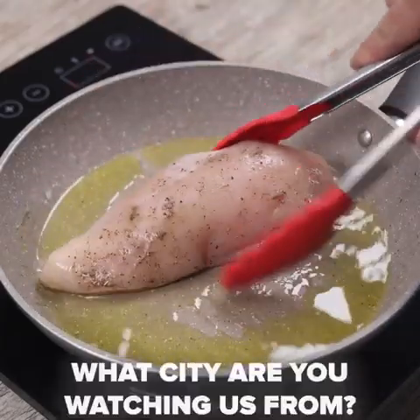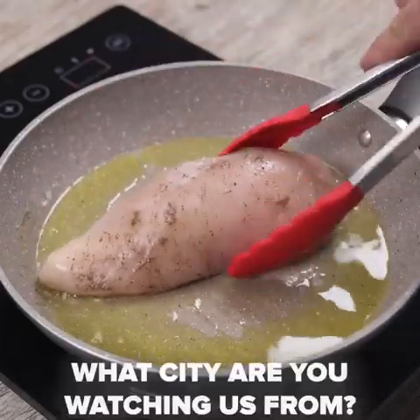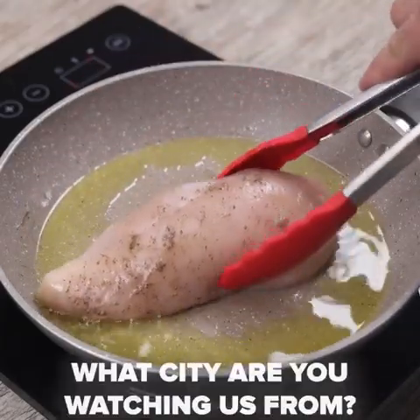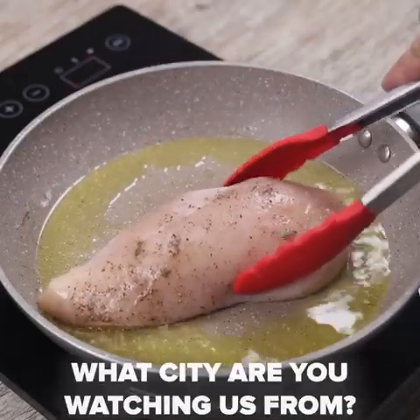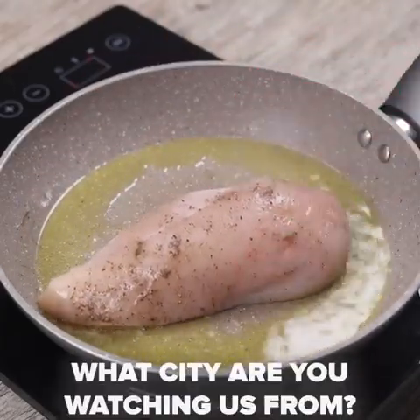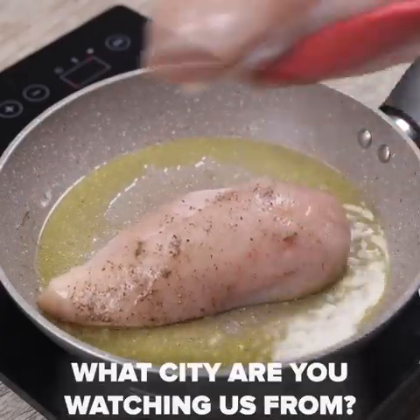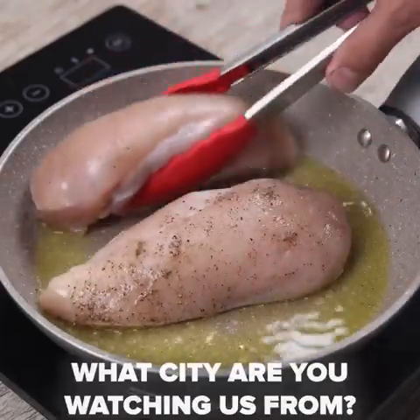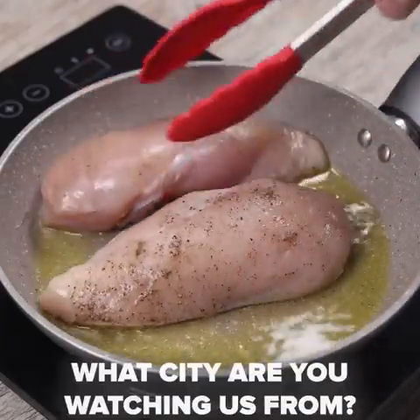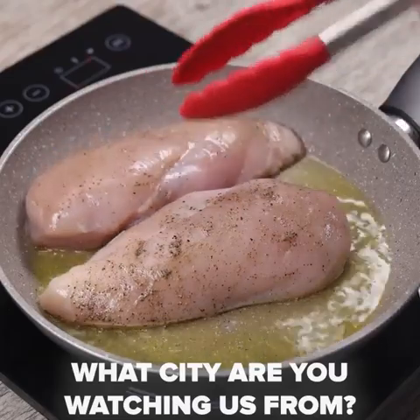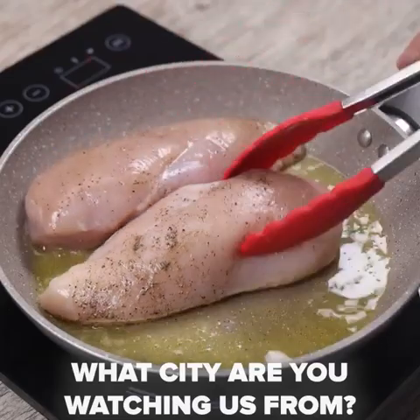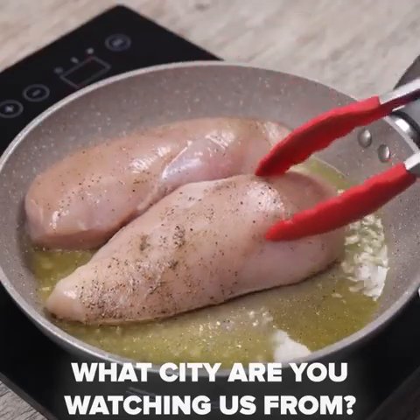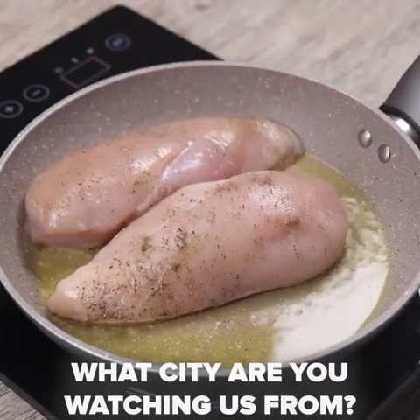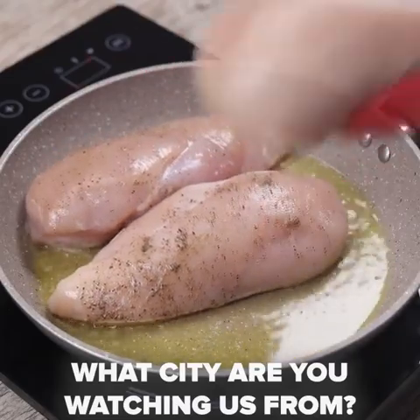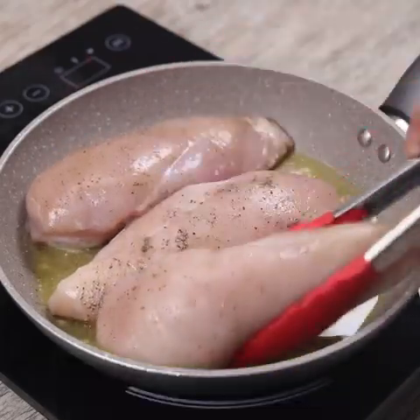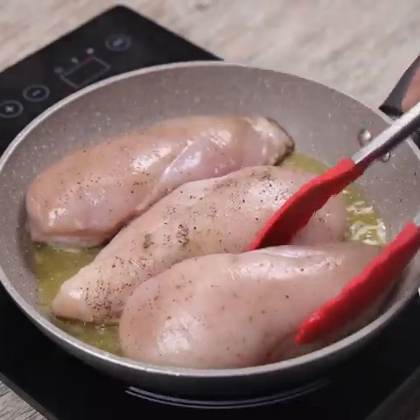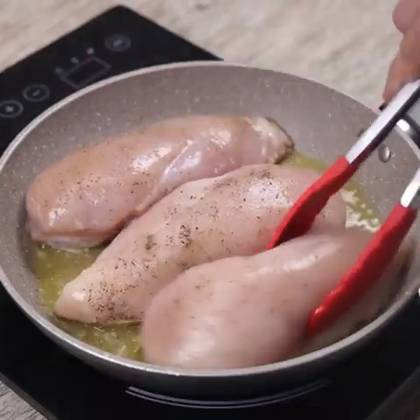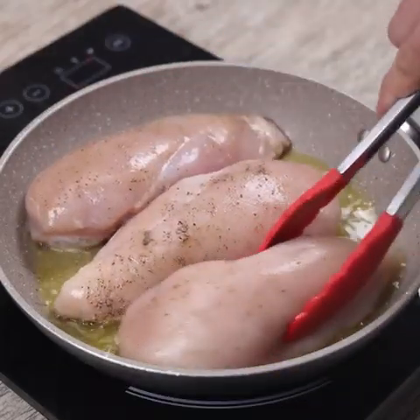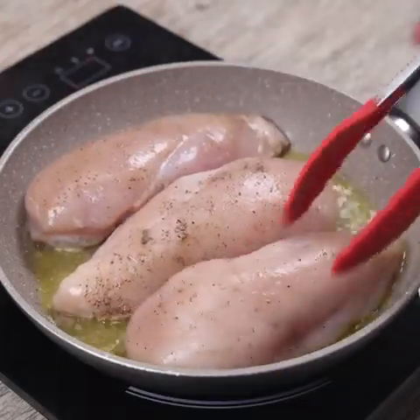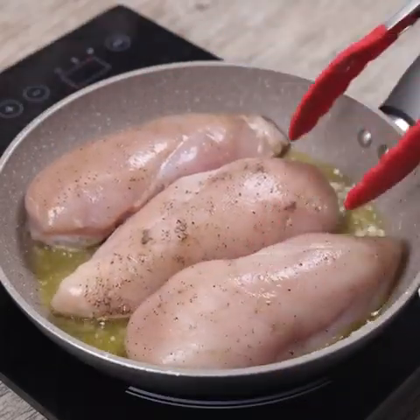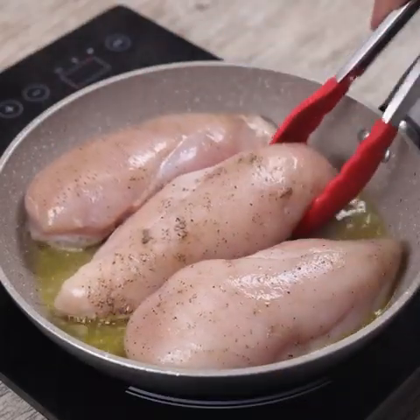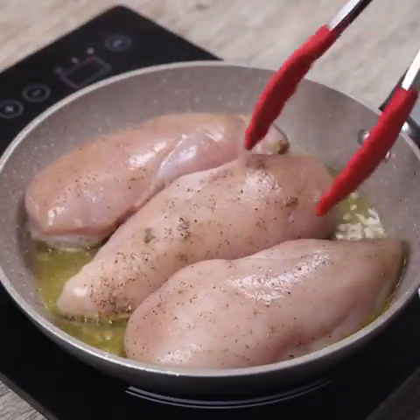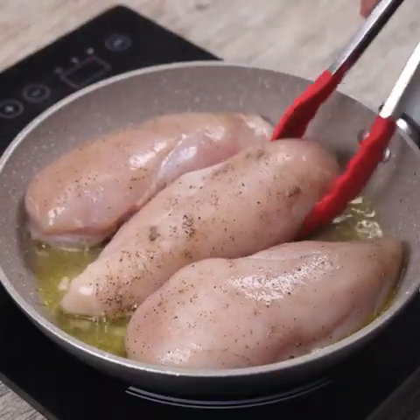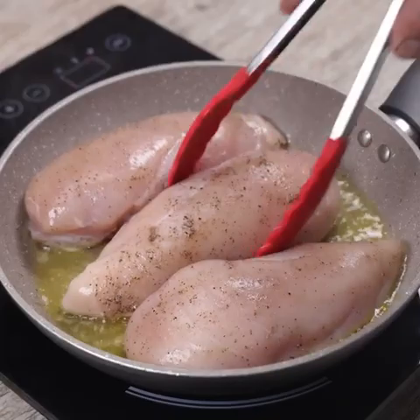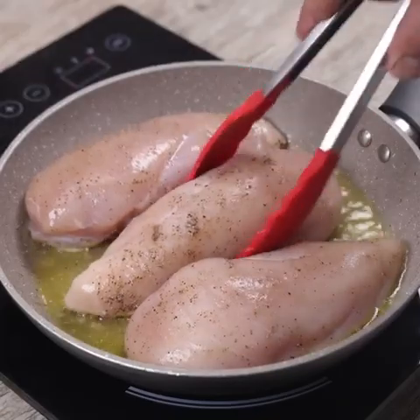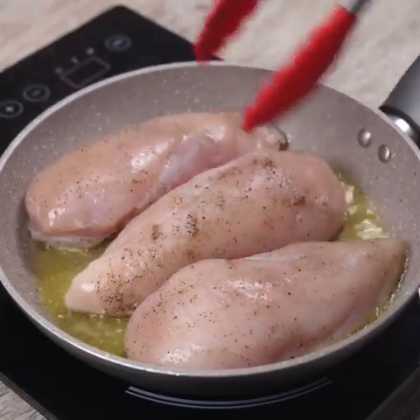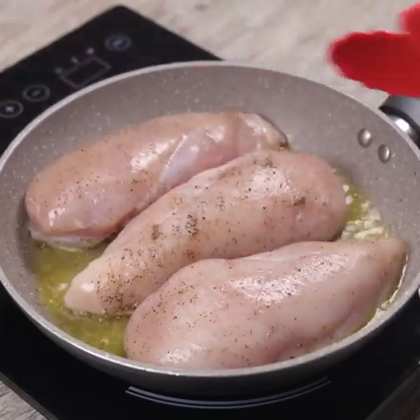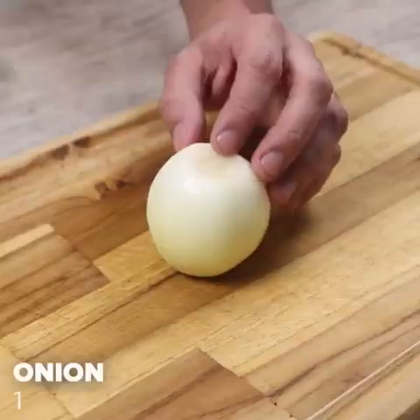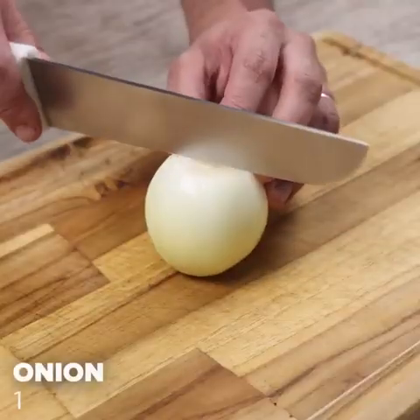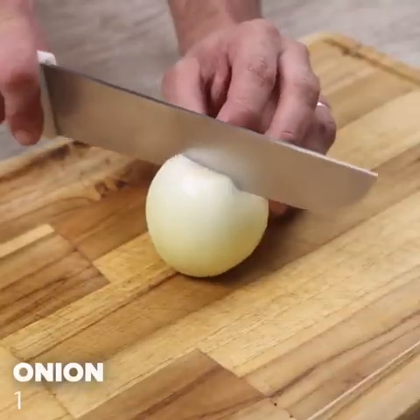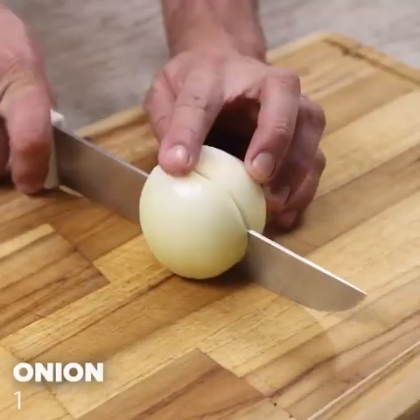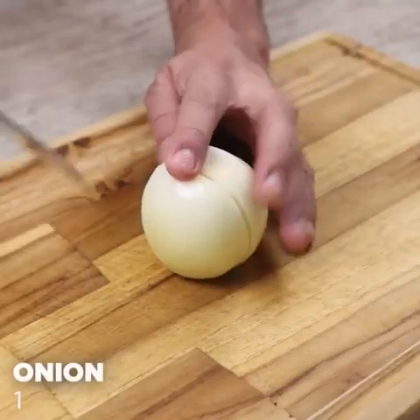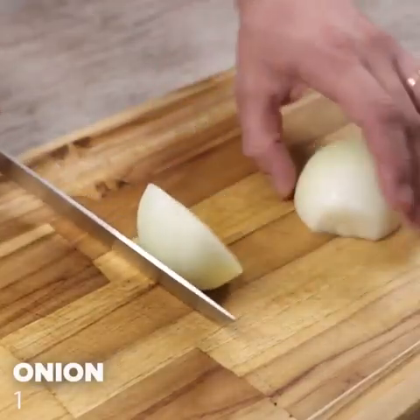And before I forget, tell me which city you're watching from so I can send you a big hug. Today's hug goes to Connie Lewis from Saskatoon, Canada — I'm glad you're enjoying our recipes.